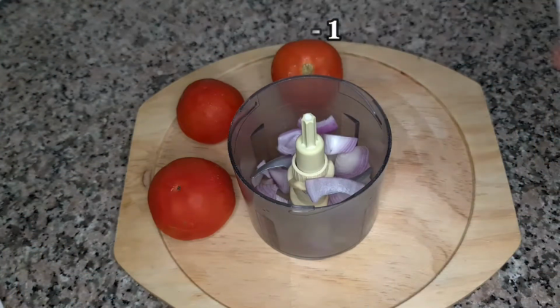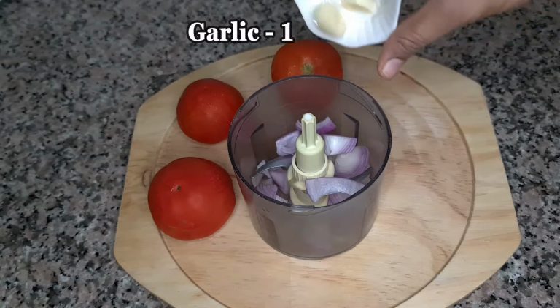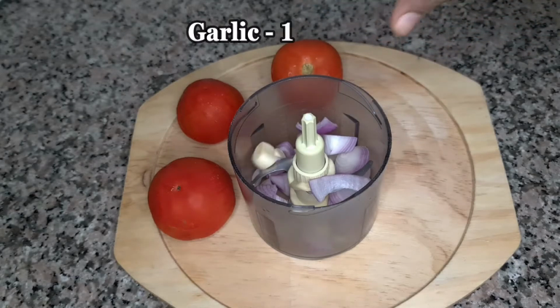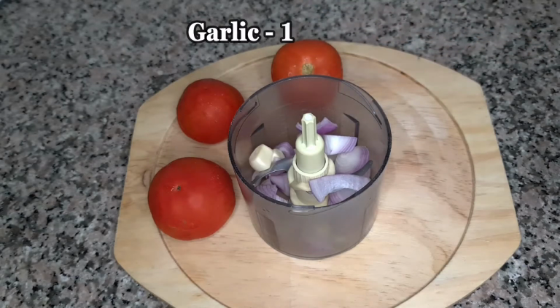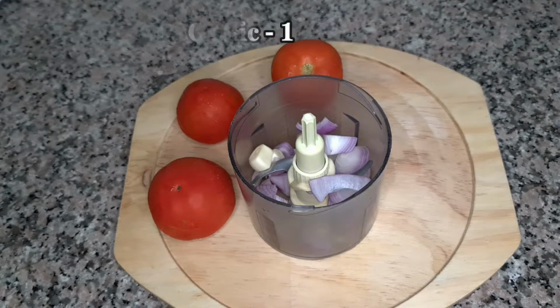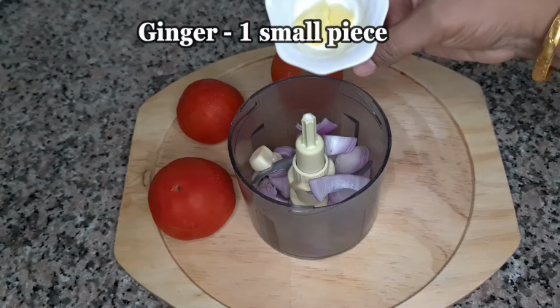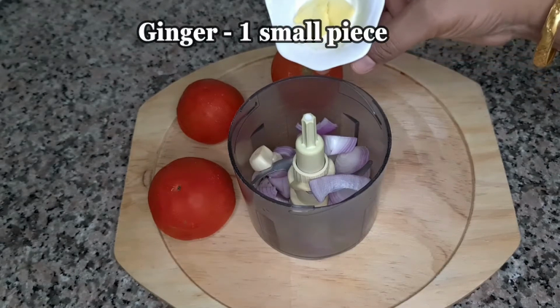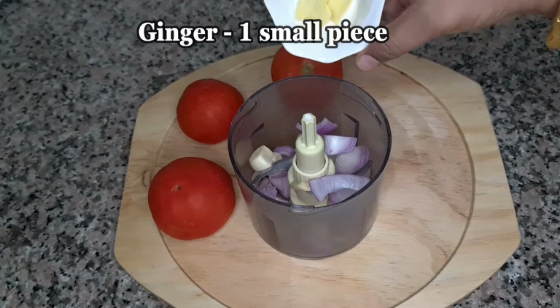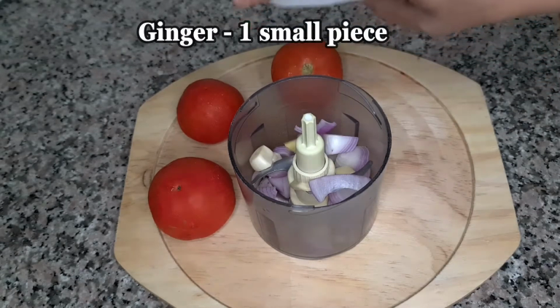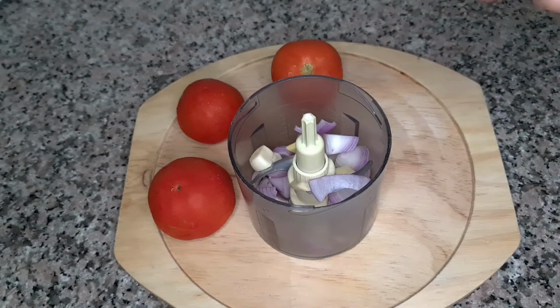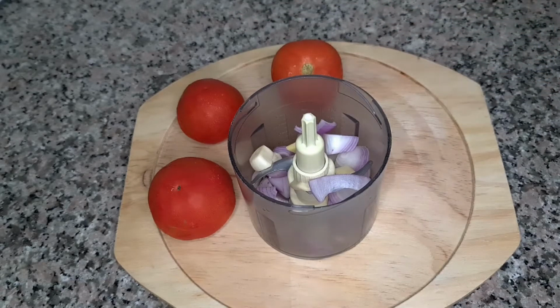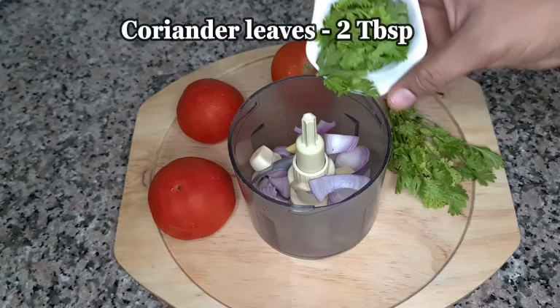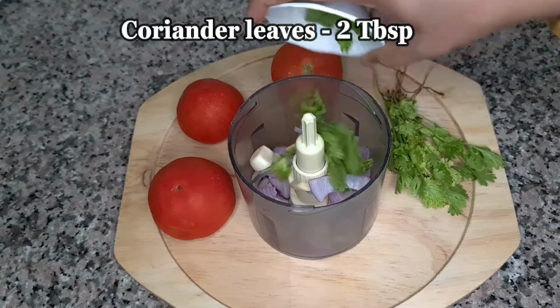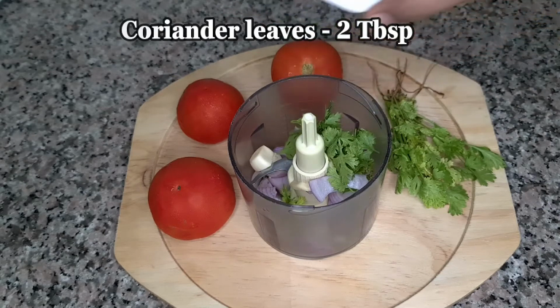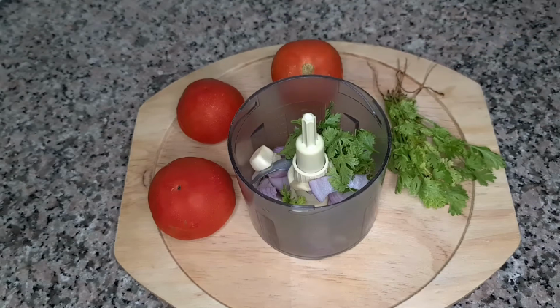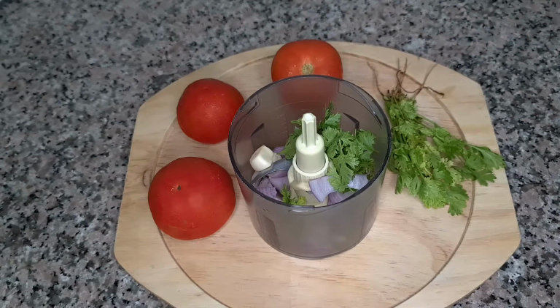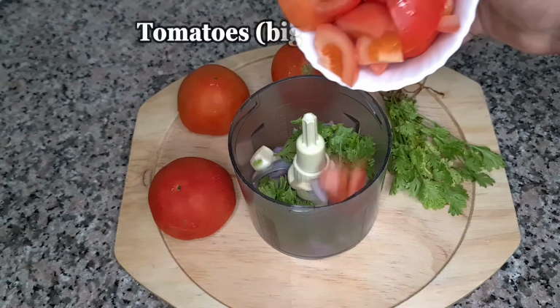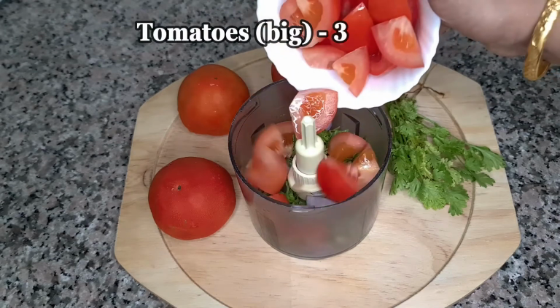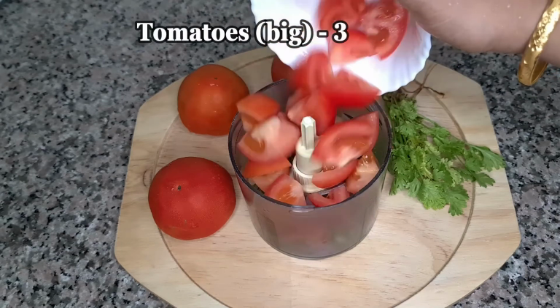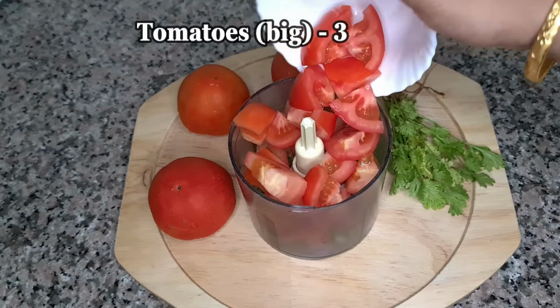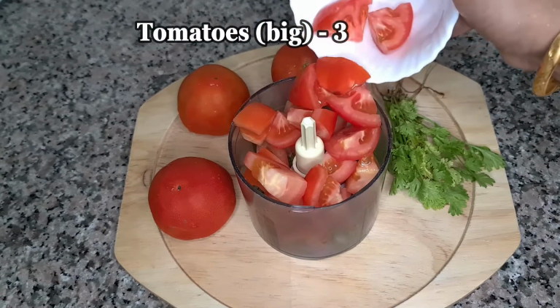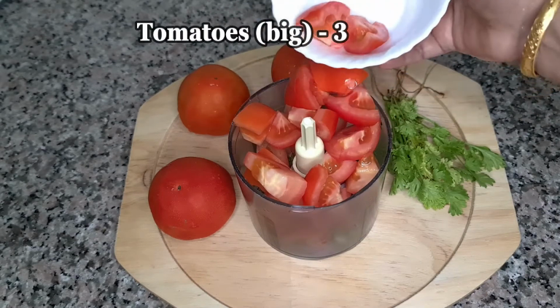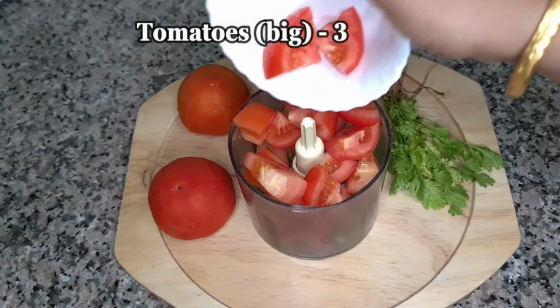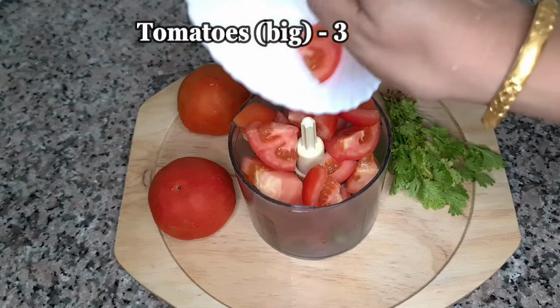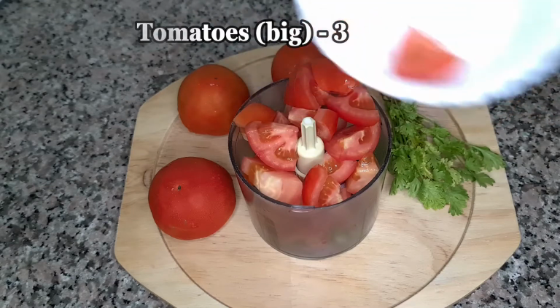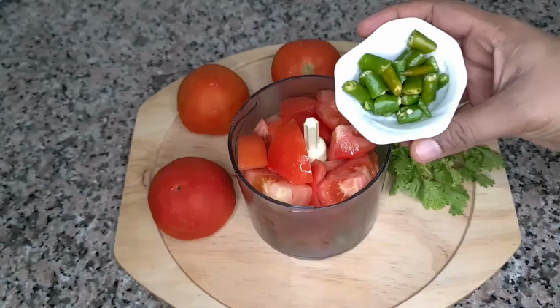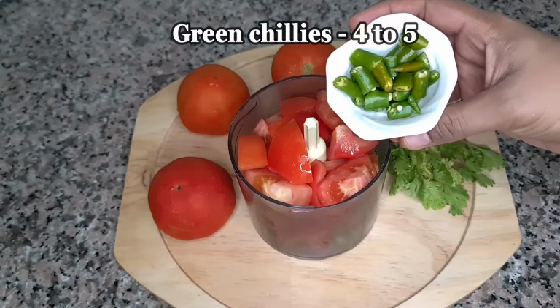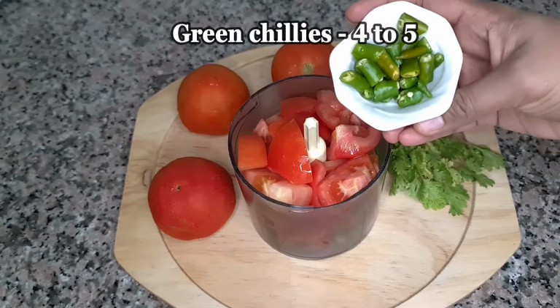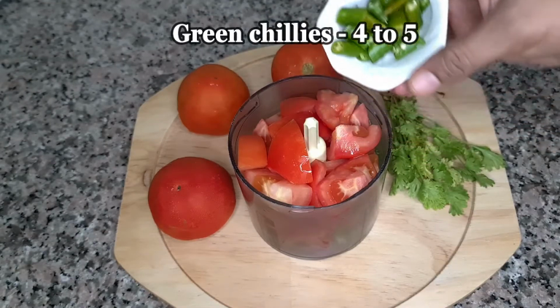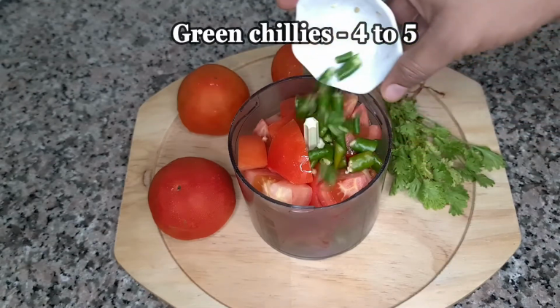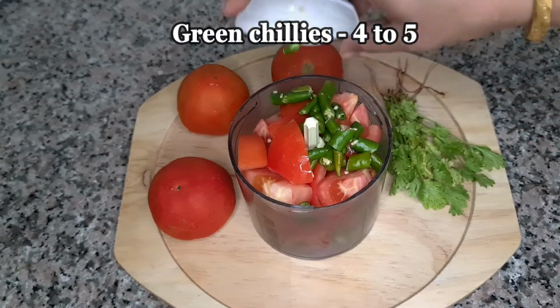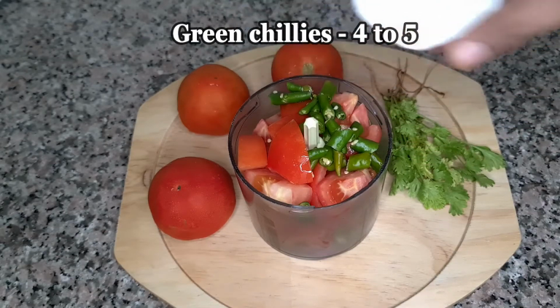I am using a medium-sized onion, a small piece of onion, 2 tablespoons of onion, 3 tablespoons of onion, 4 tablespoons of onion.